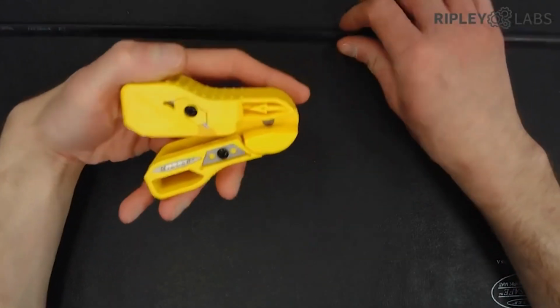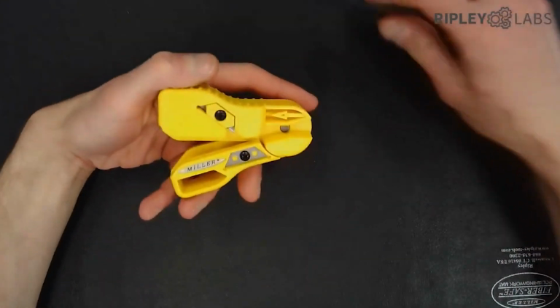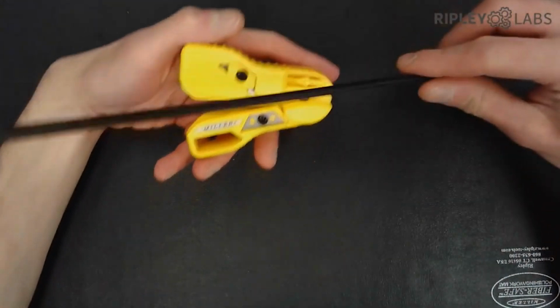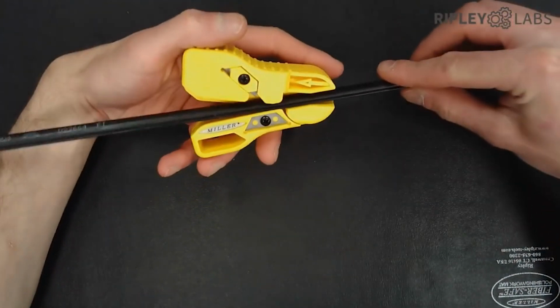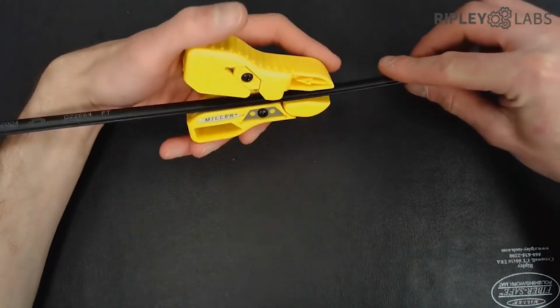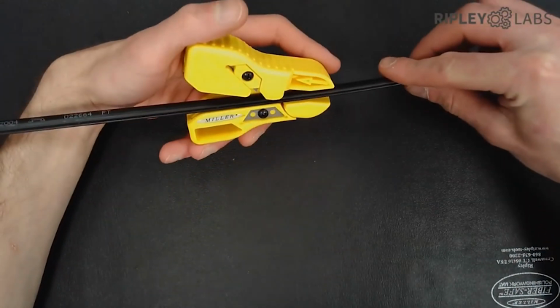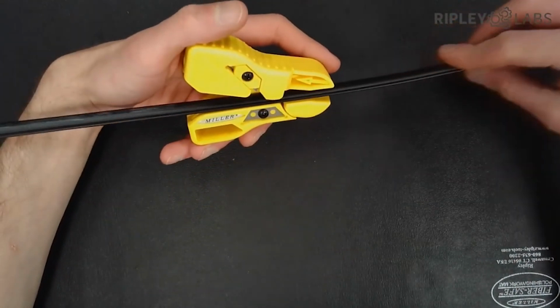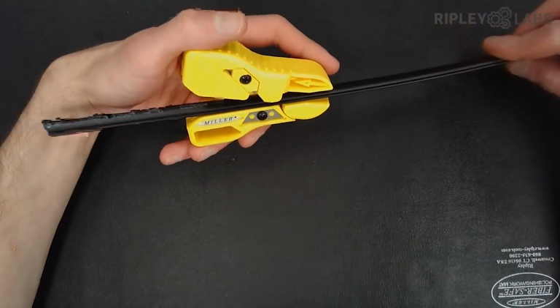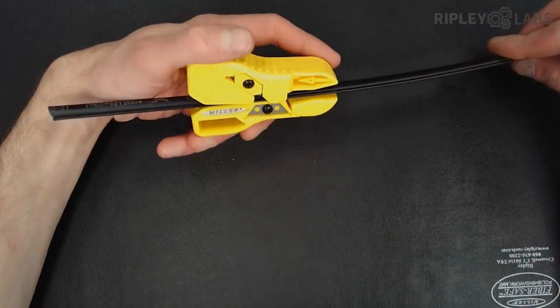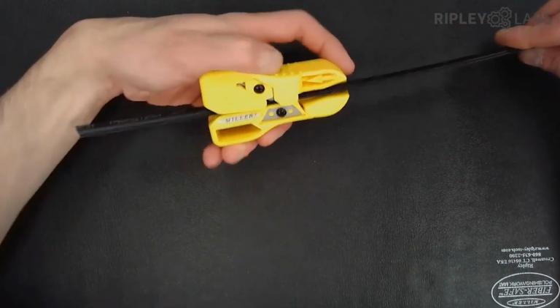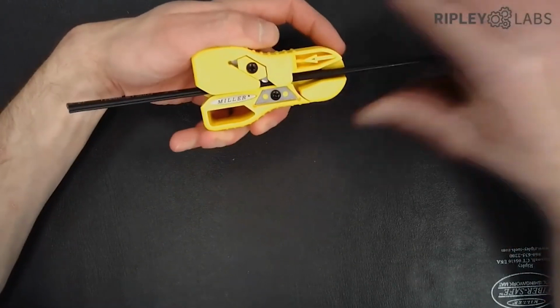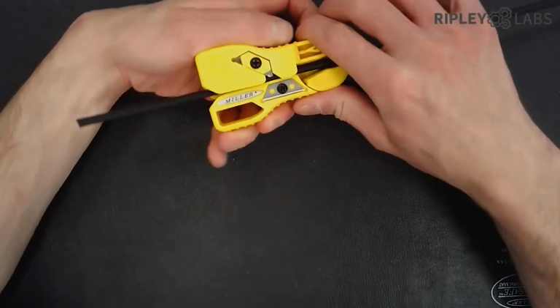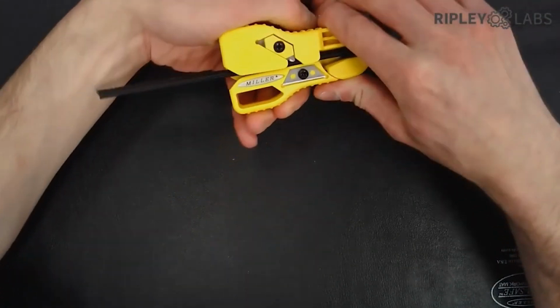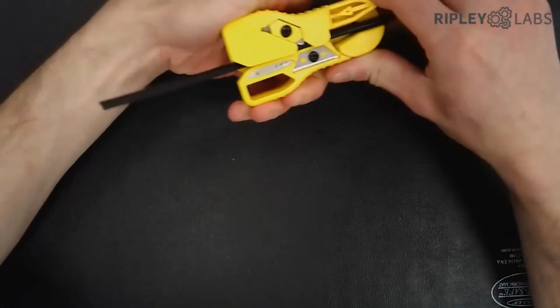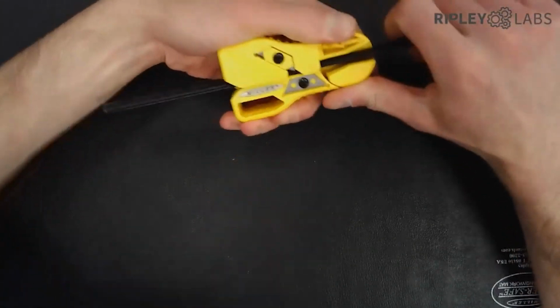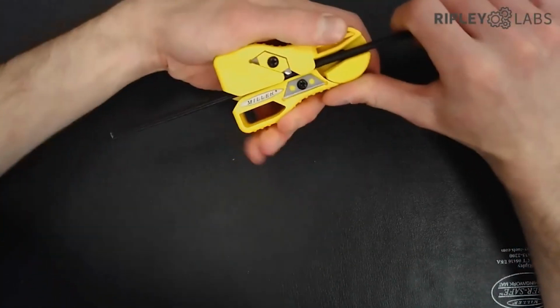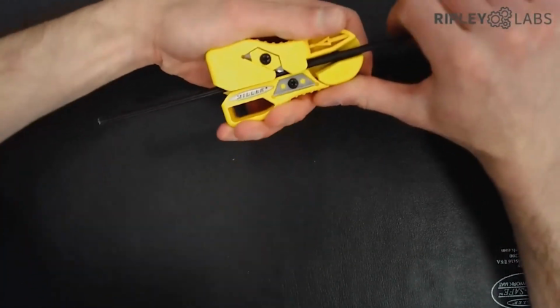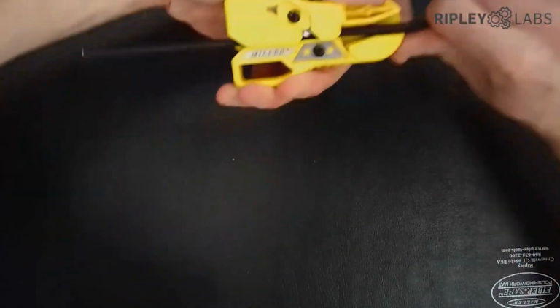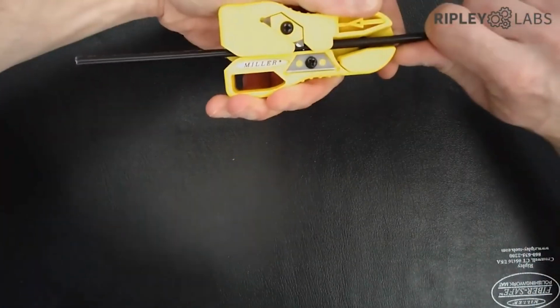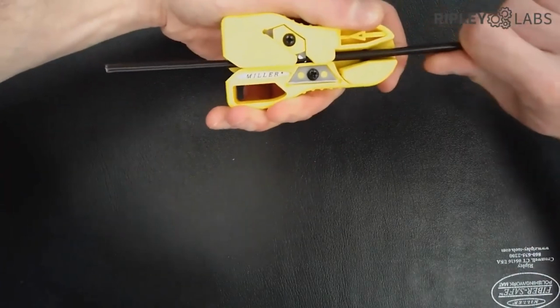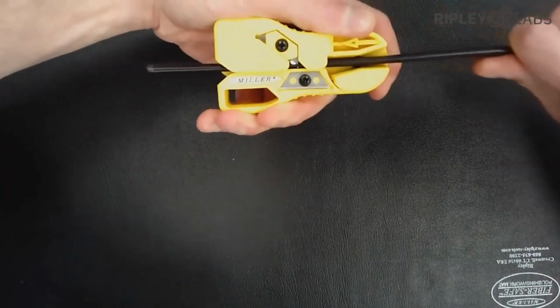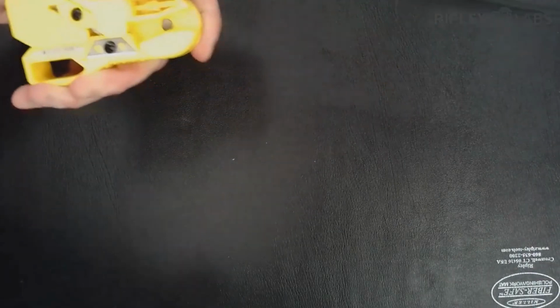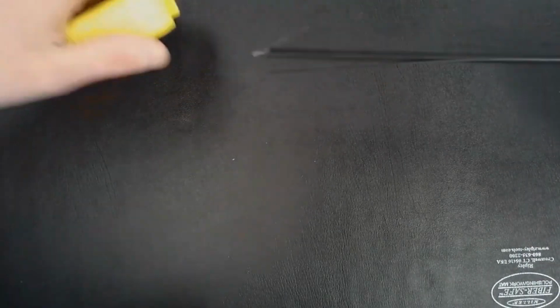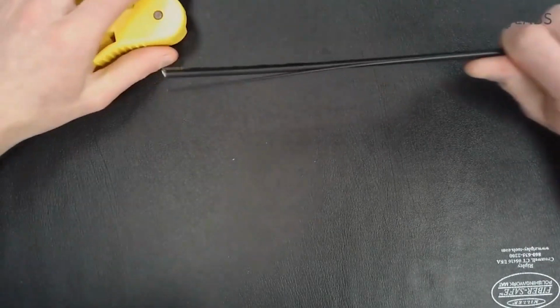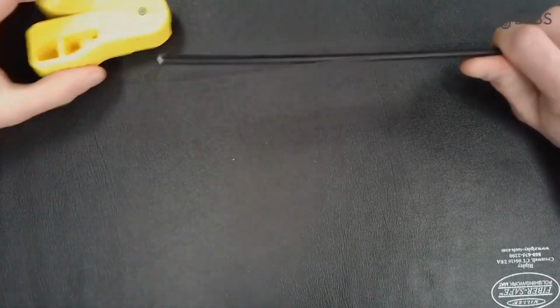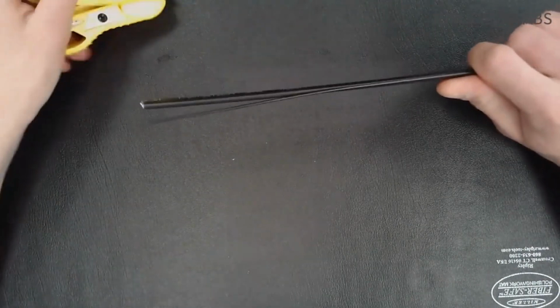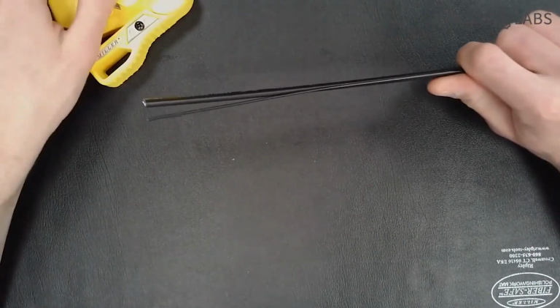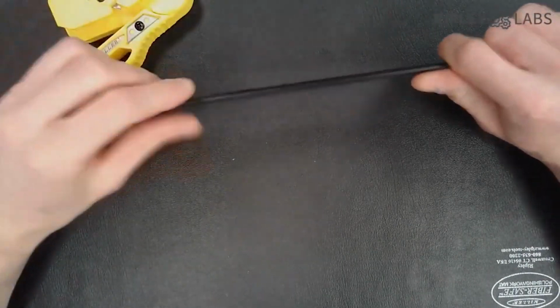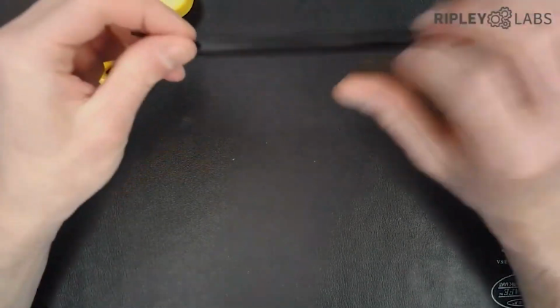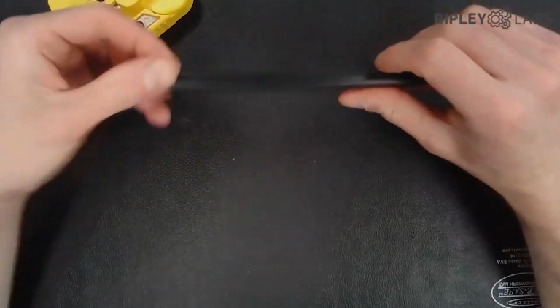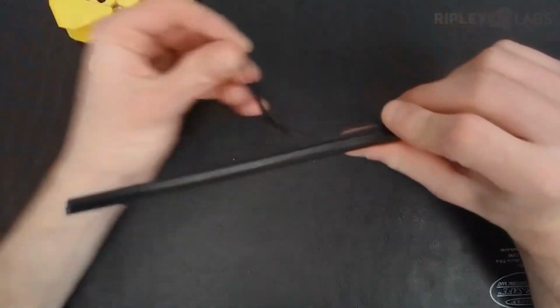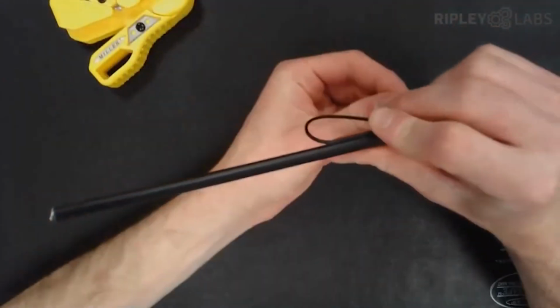To use, simply line up the blade with the webbing and clamp the blade down. Make sure the arrow is pointing in the direction that you're going and then just pull. The durable tool steel blade separates the toner wire from the drop cable jacket with a clean and repeatable cut.